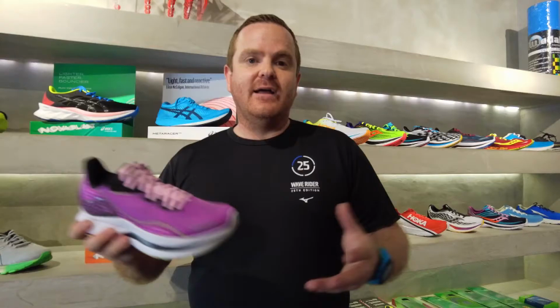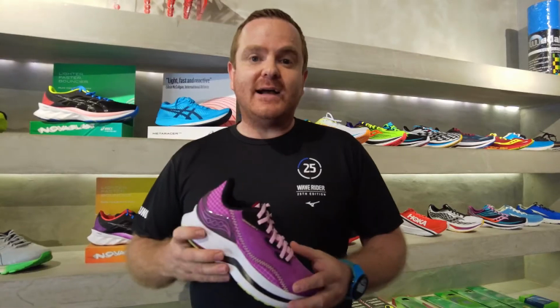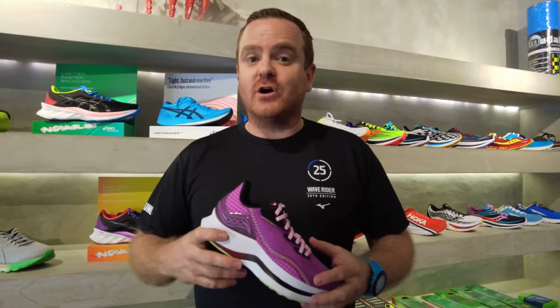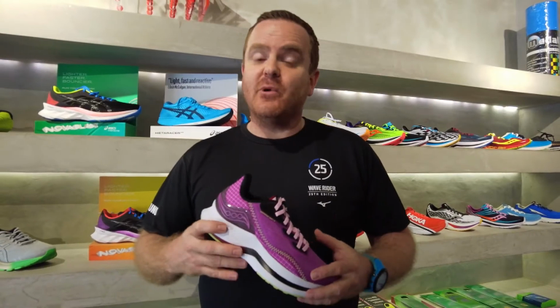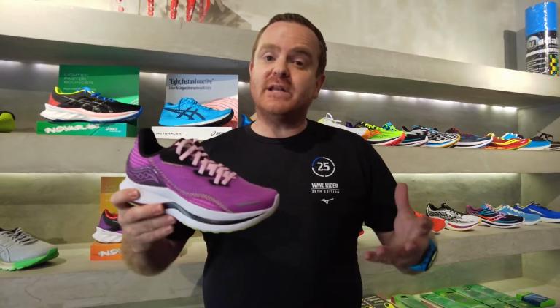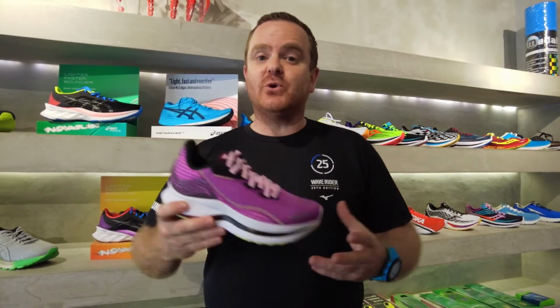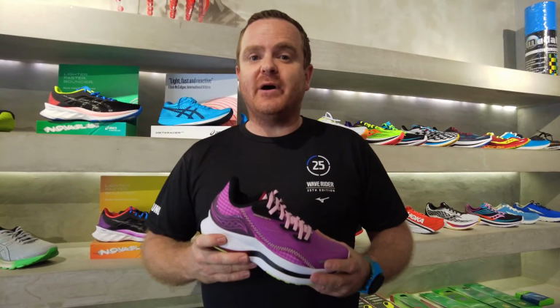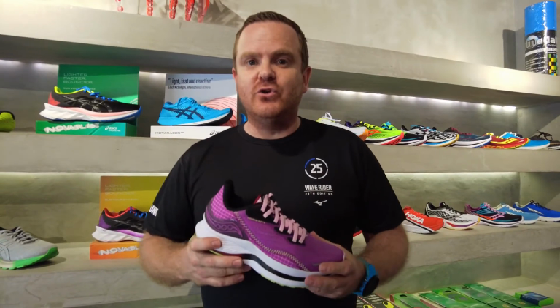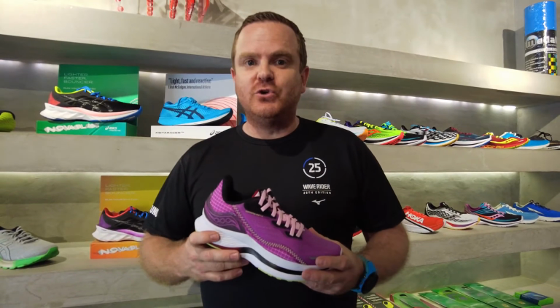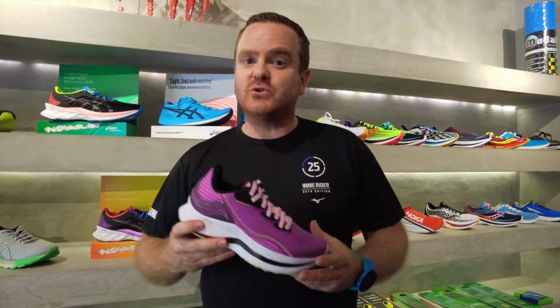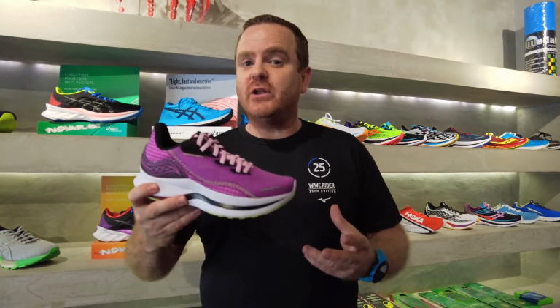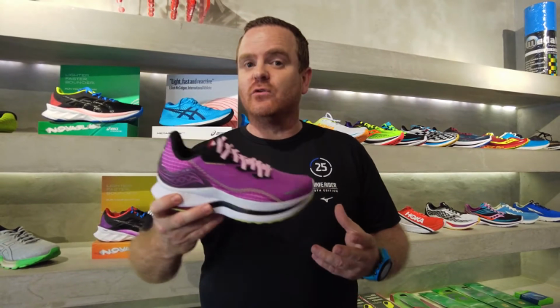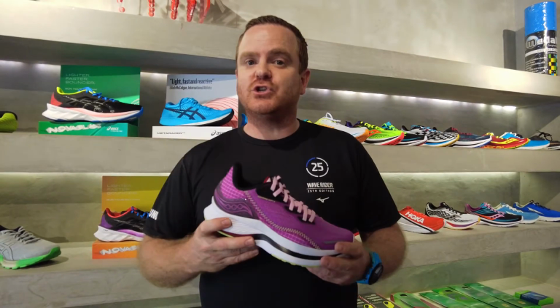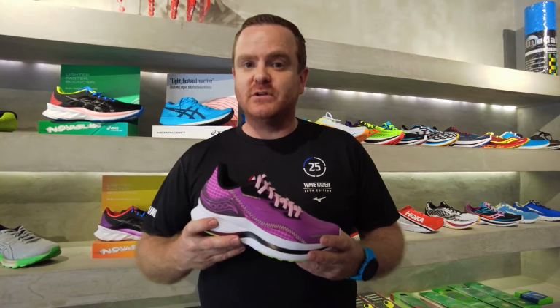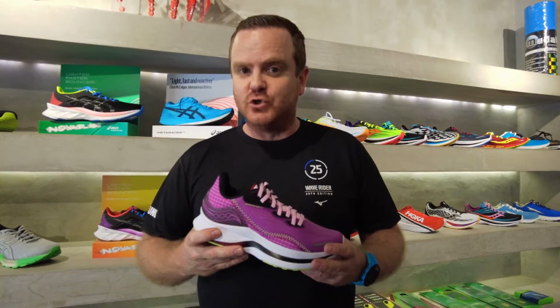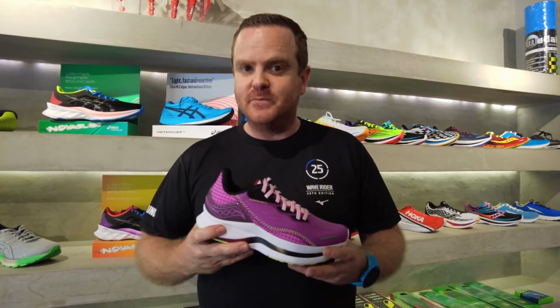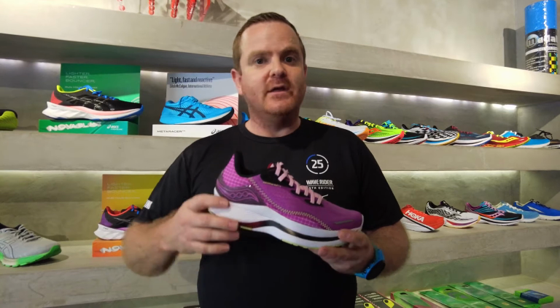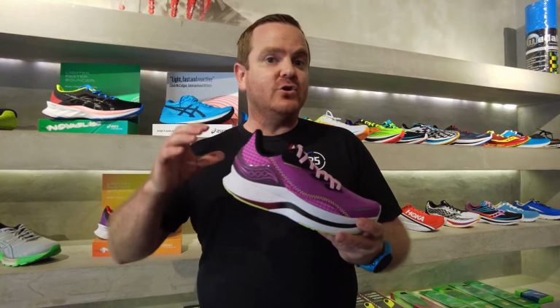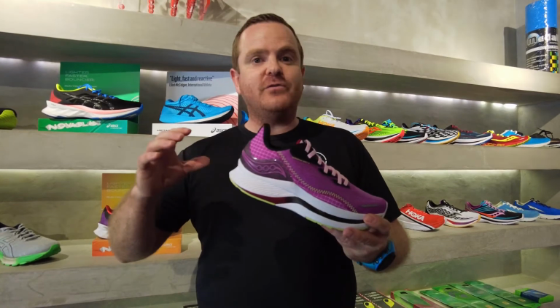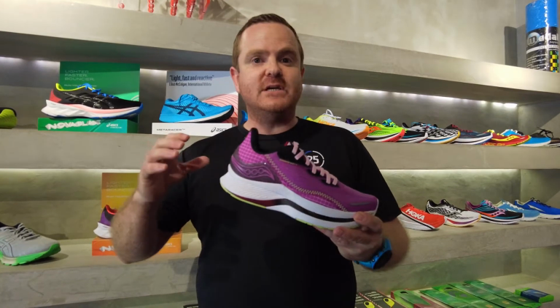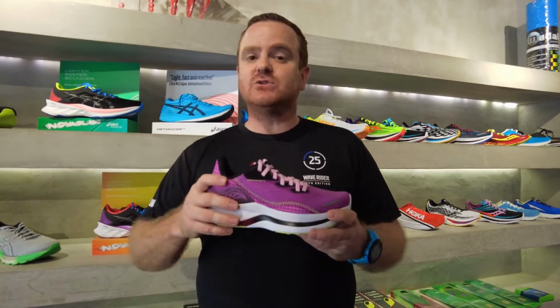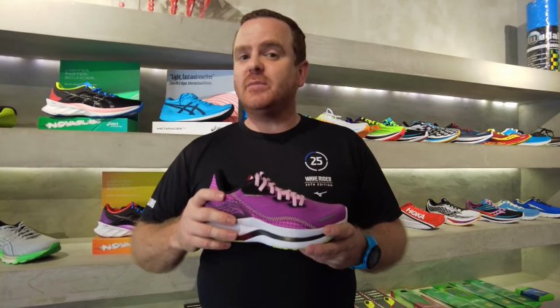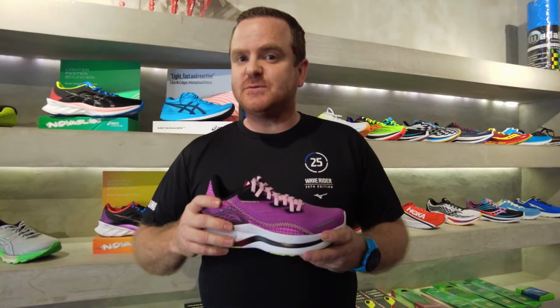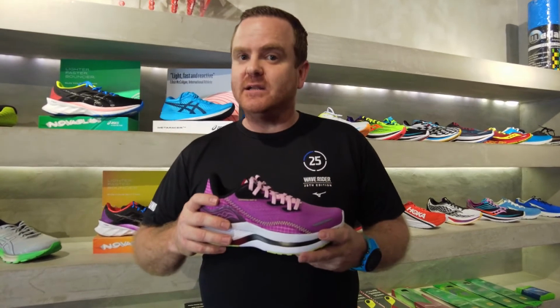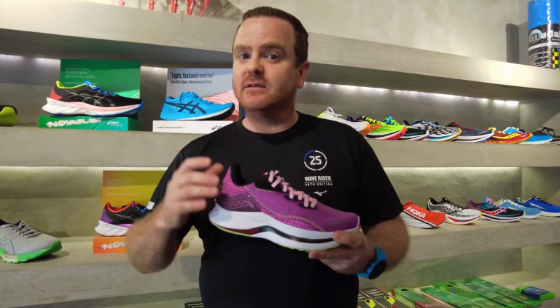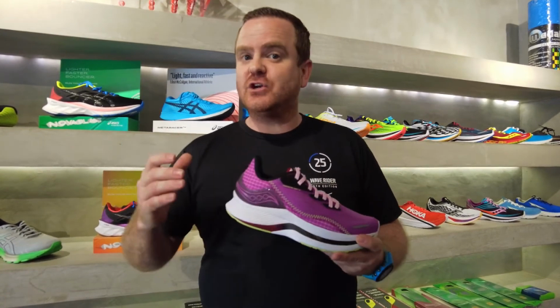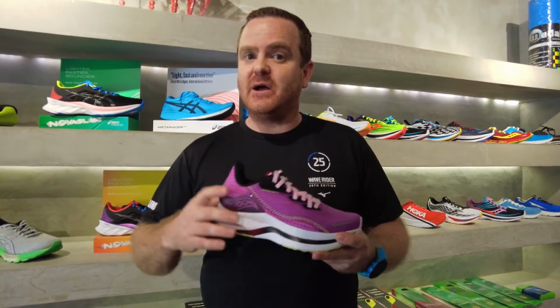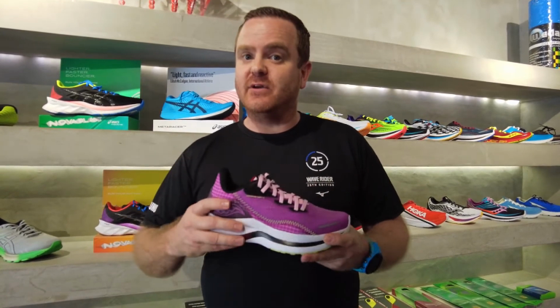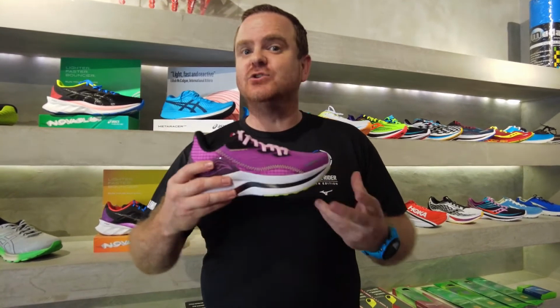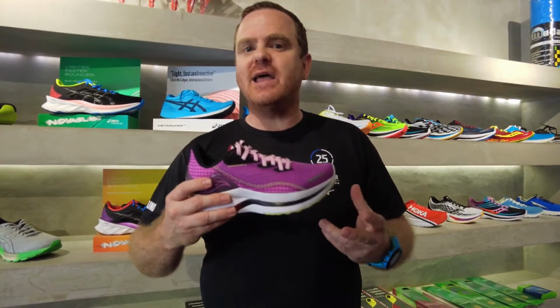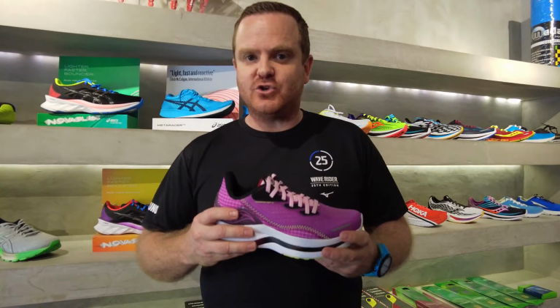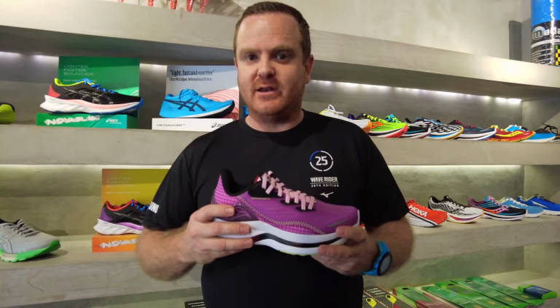Hey guys, it's Grant from Run and today we're talking about a new shoe, the Saucony Endorphin Shift 2. The Endorphin series is all about speed. The Shift, however, is your daily trainer.